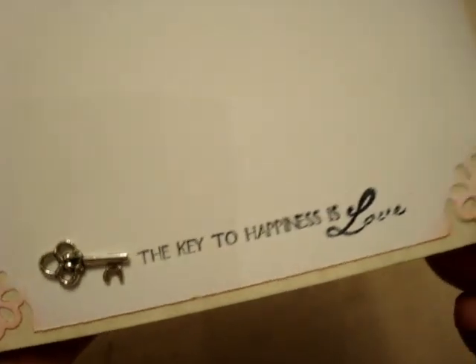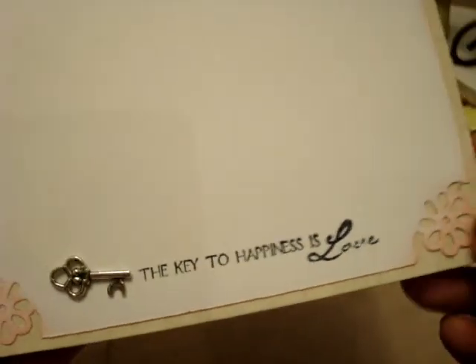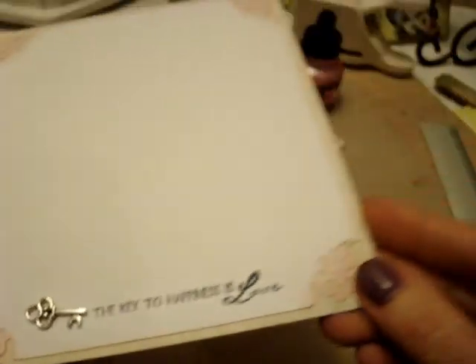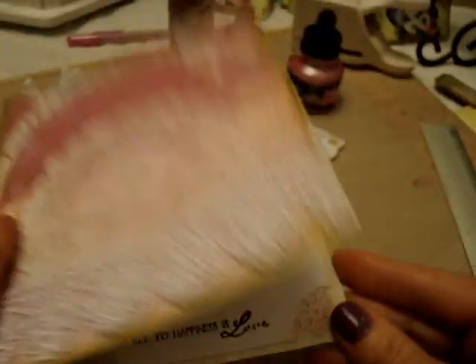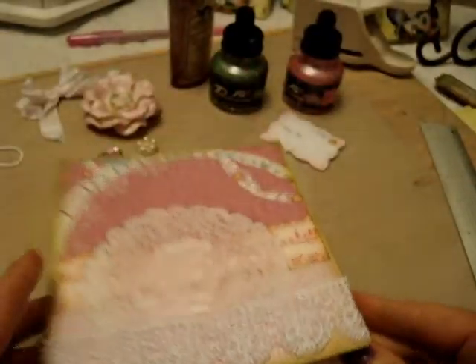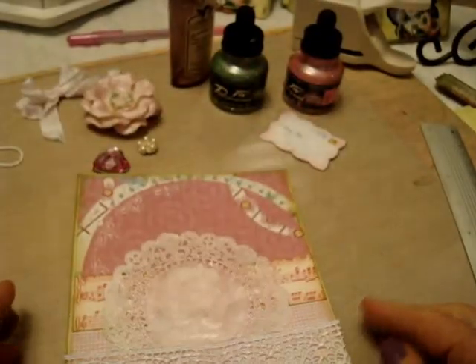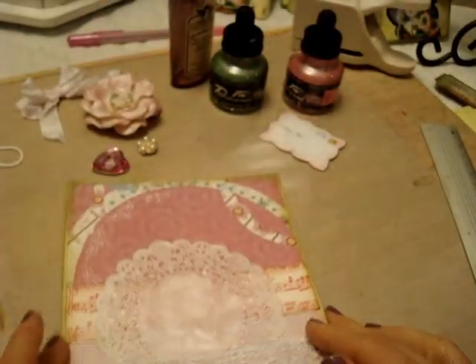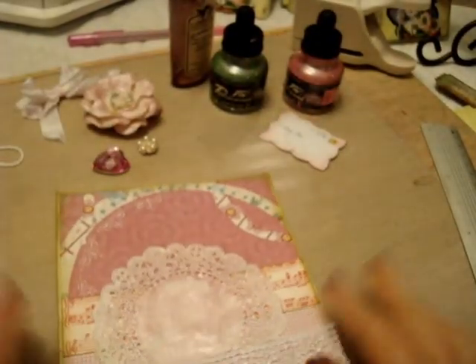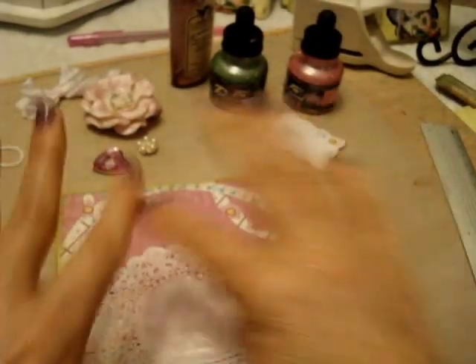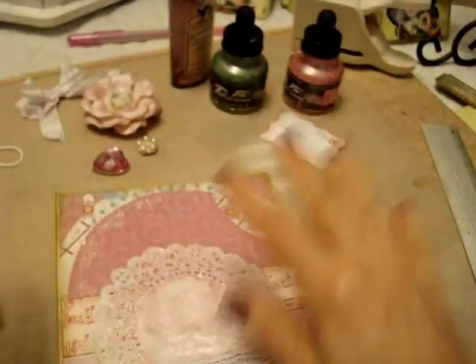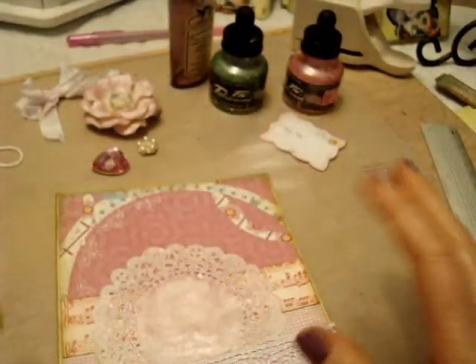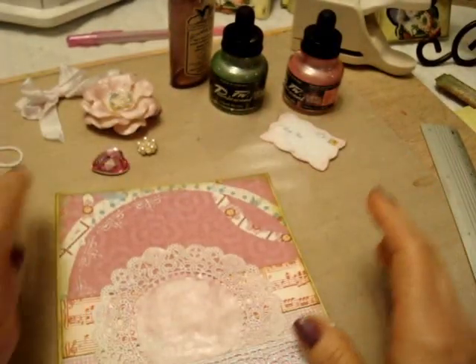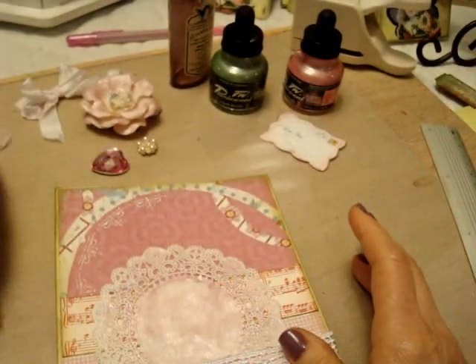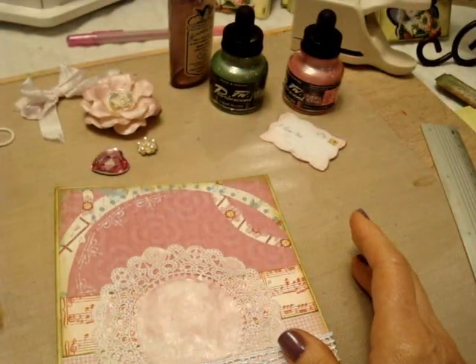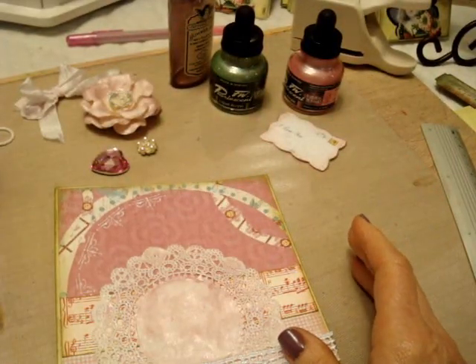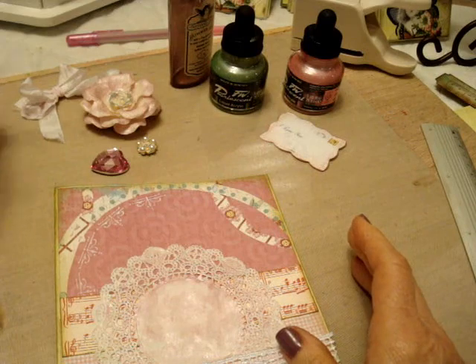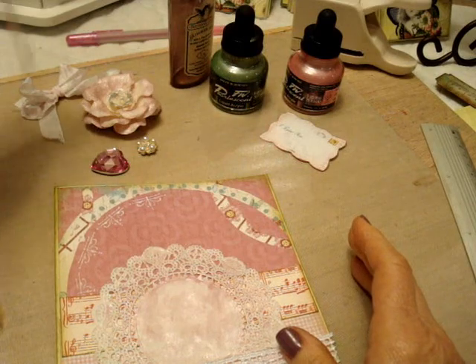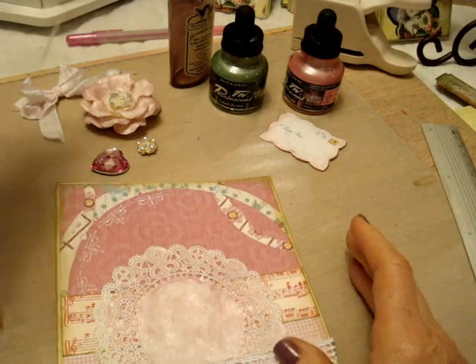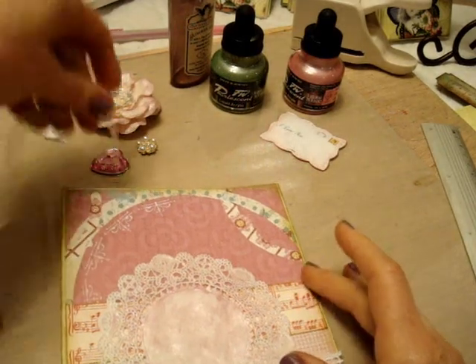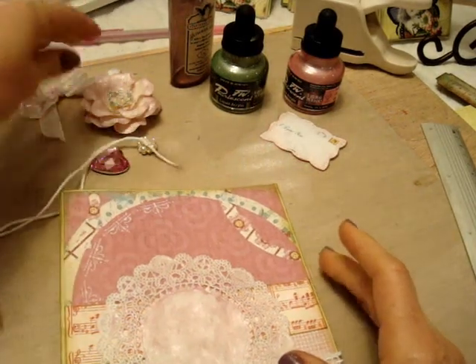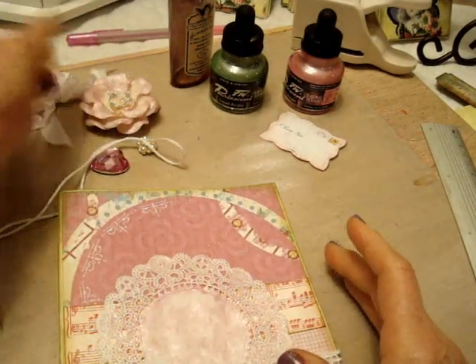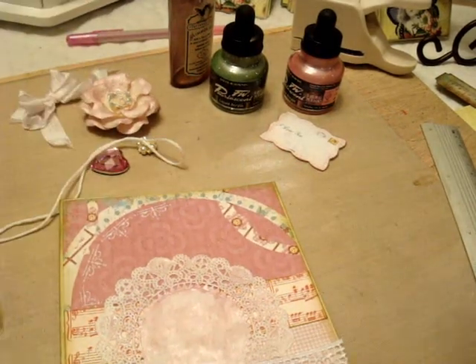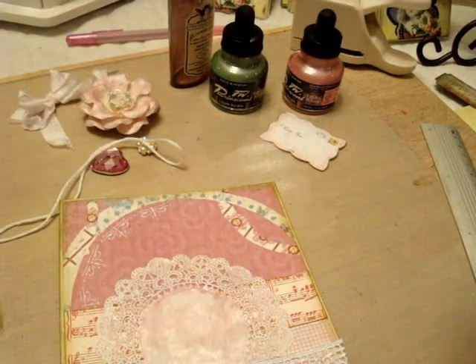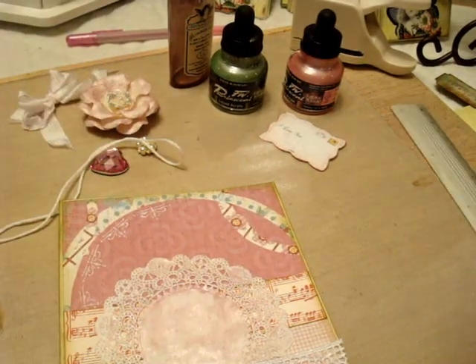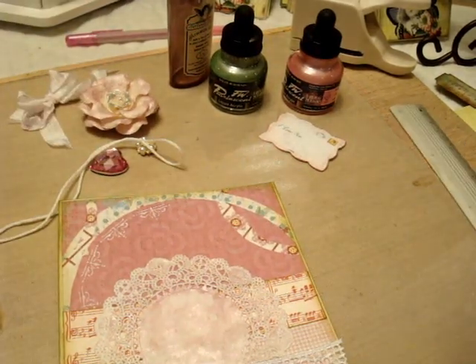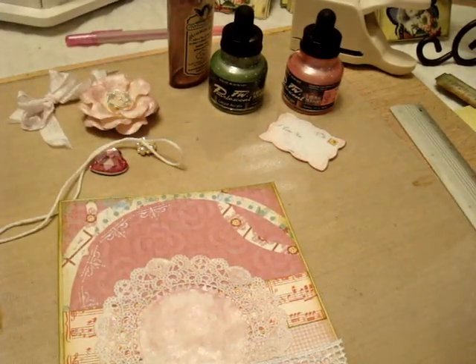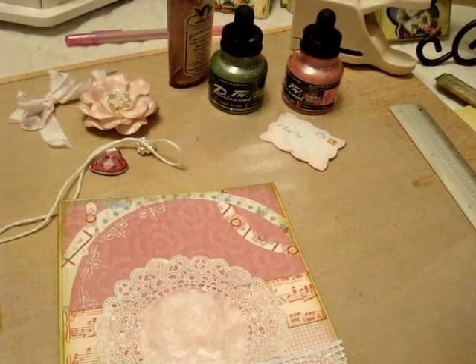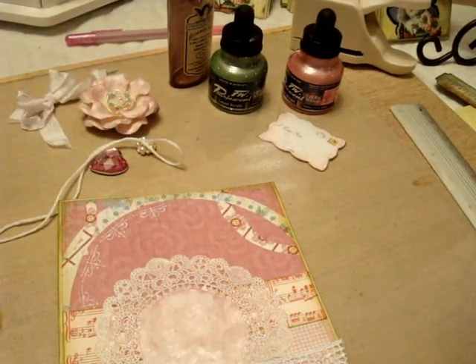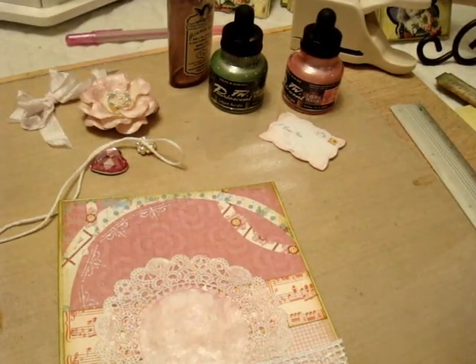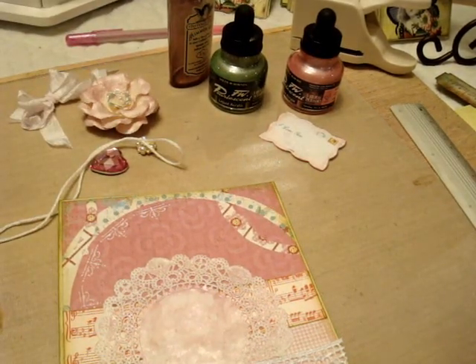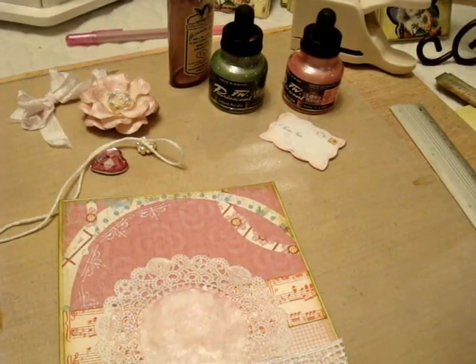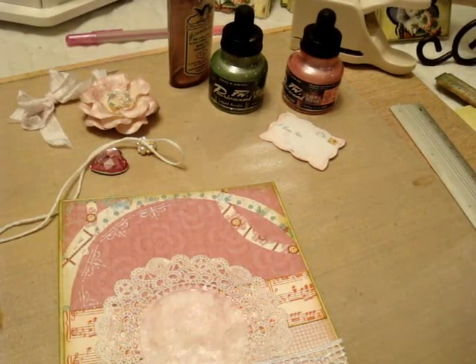So what I'm going to do is glue all my embellishments with a hot glue gun, but I'm going to fast forward everything.